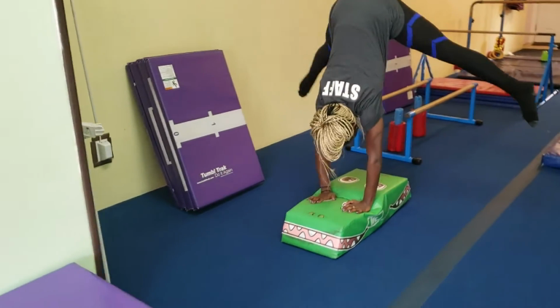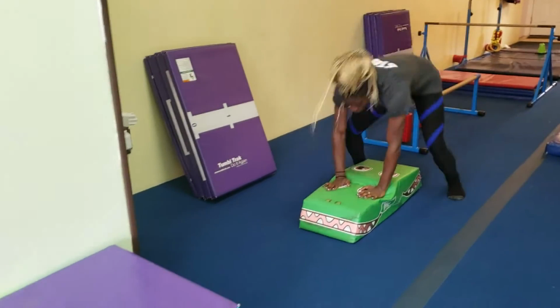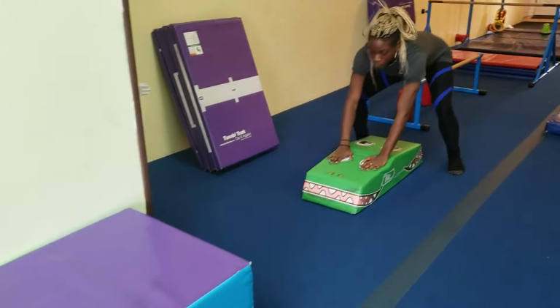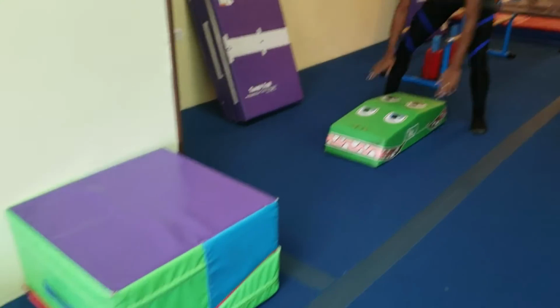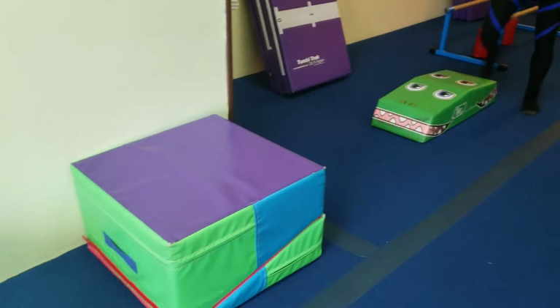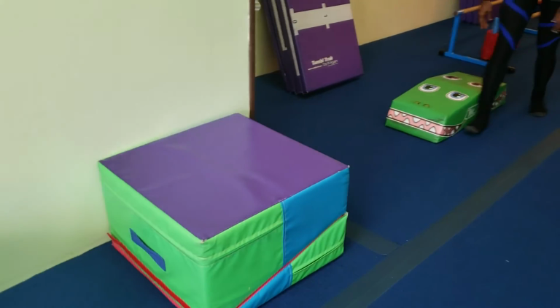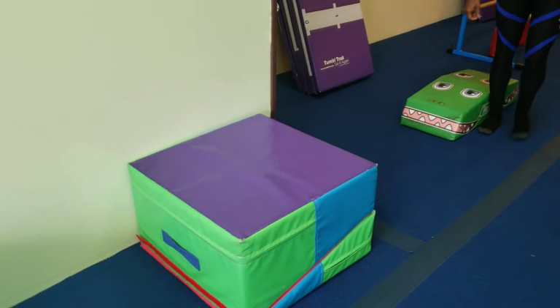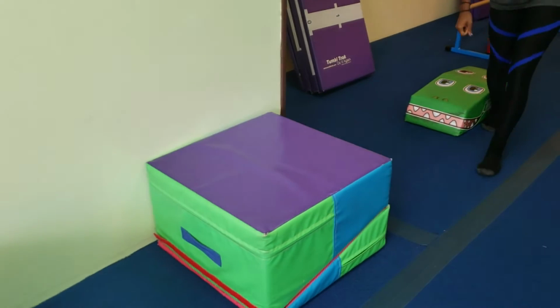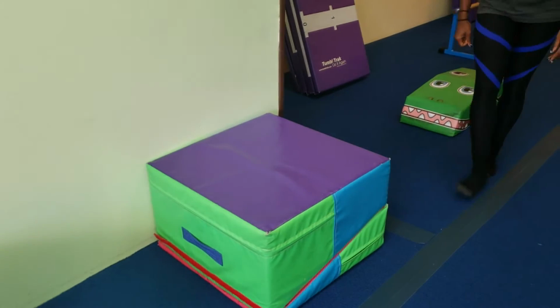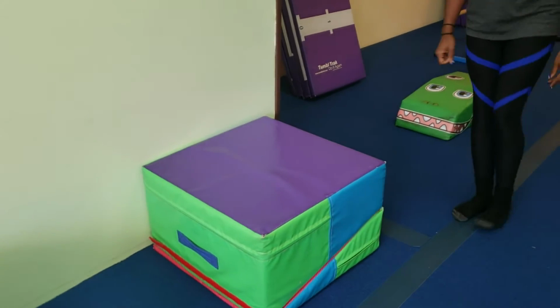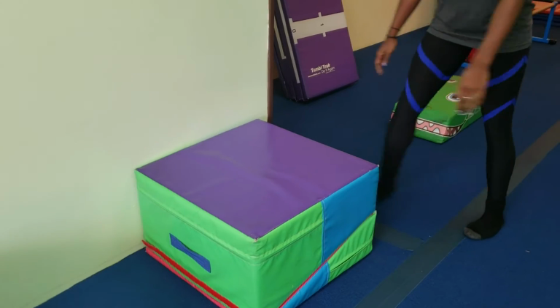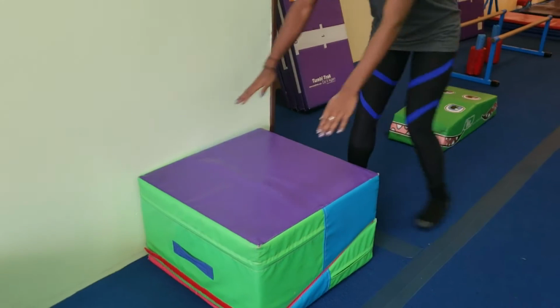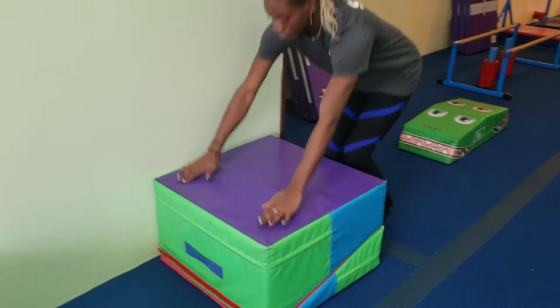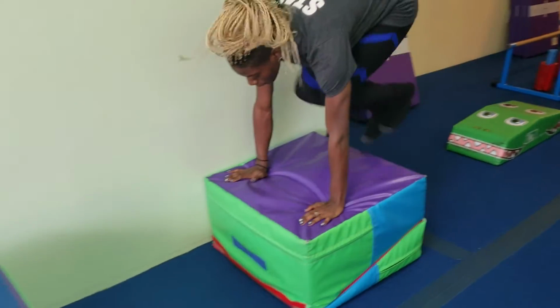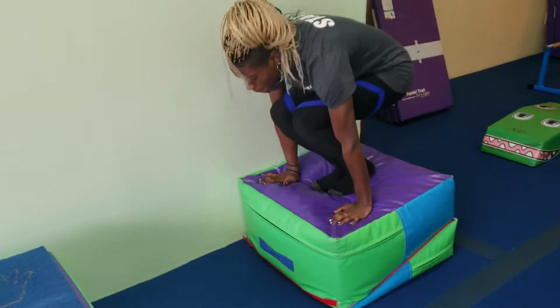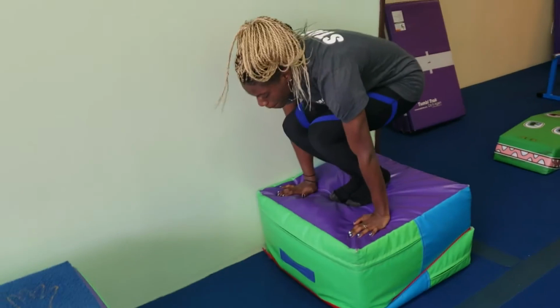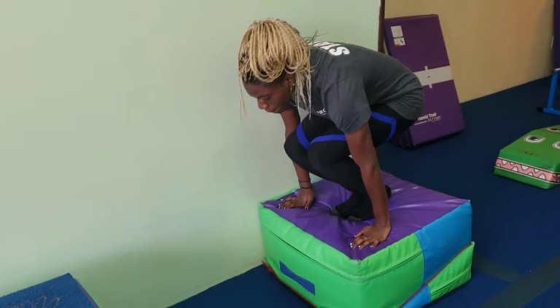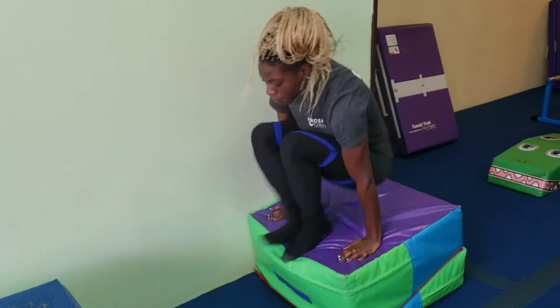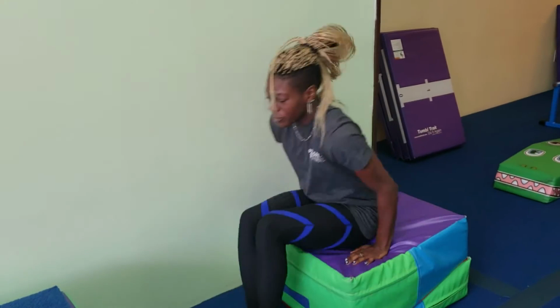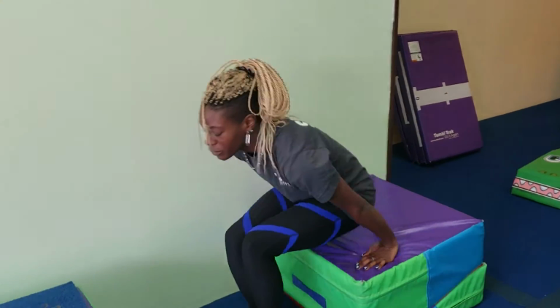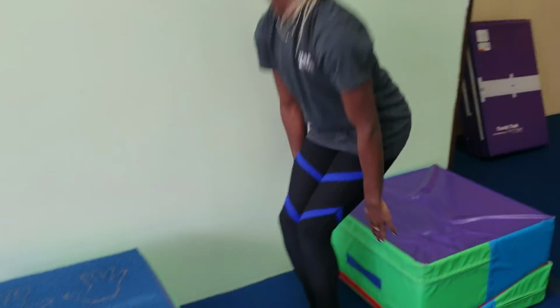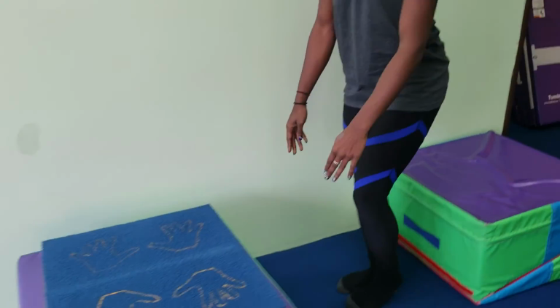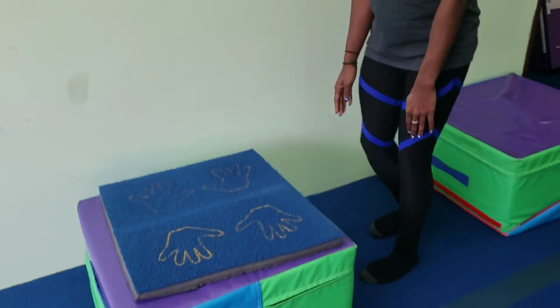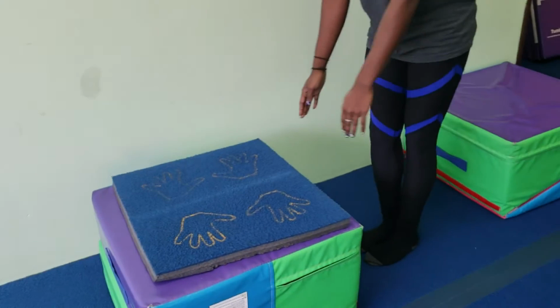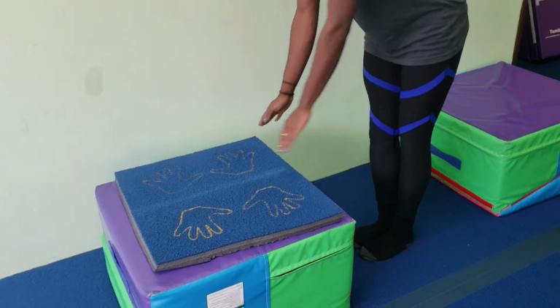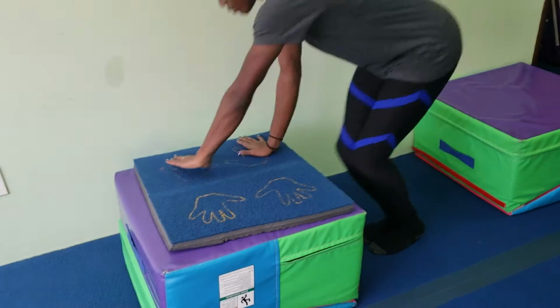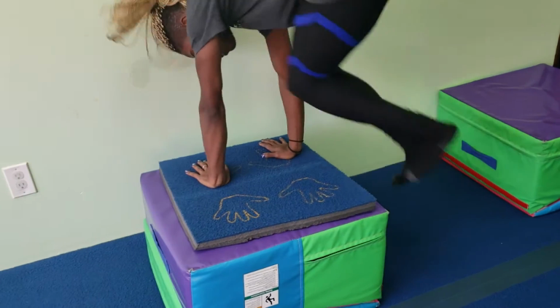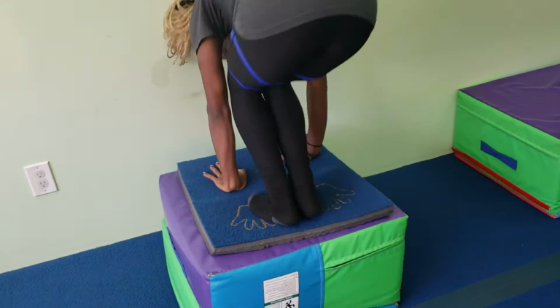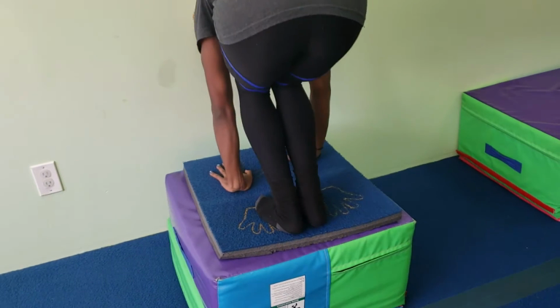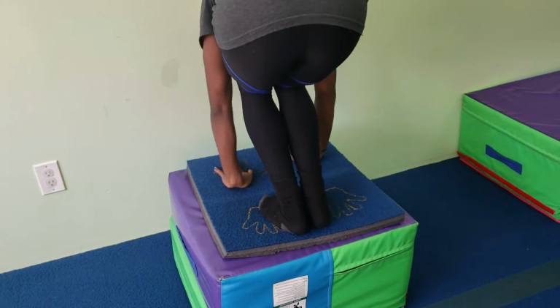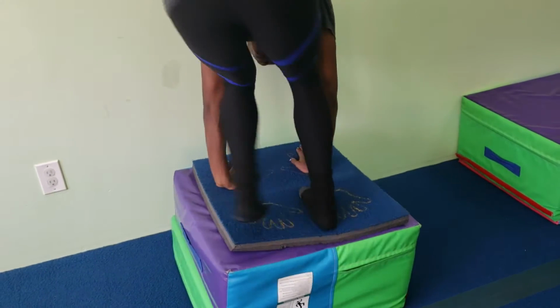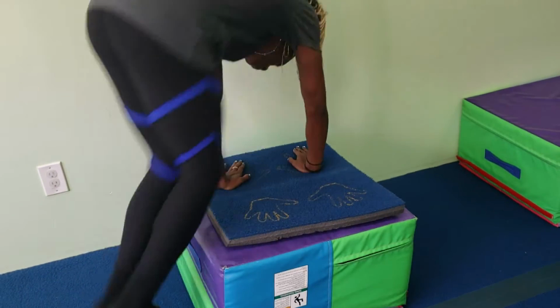Then they're going to come to the next mat and jump up and jump down. On the next mat, they're going to jump up sideways and jump down sideways.